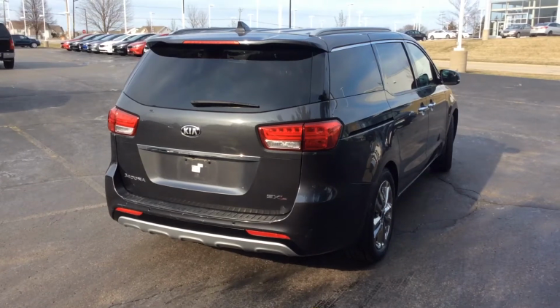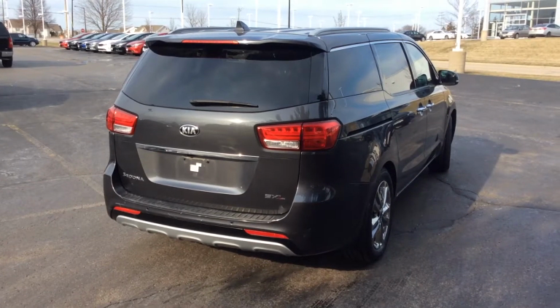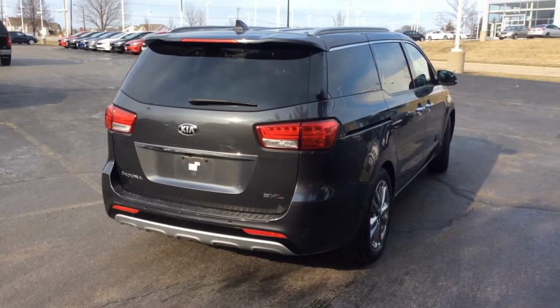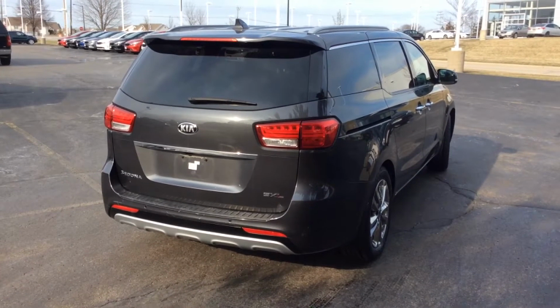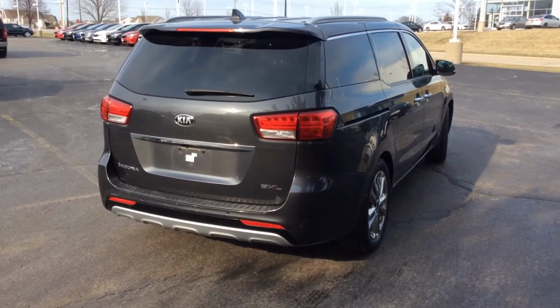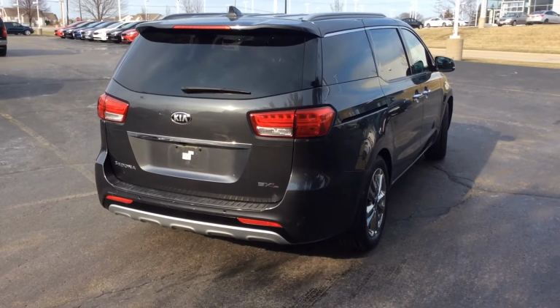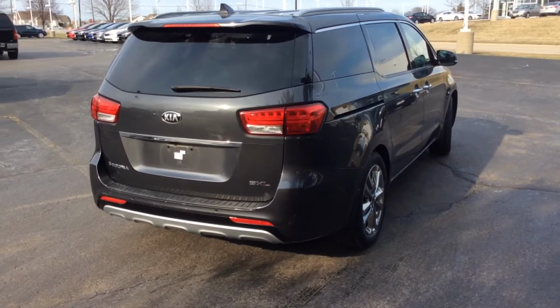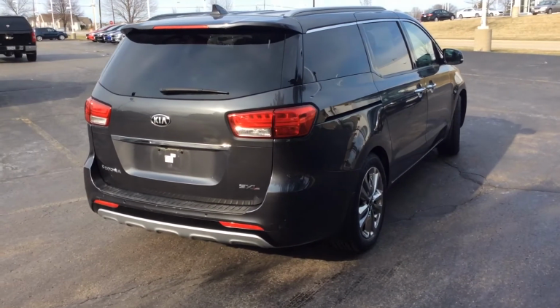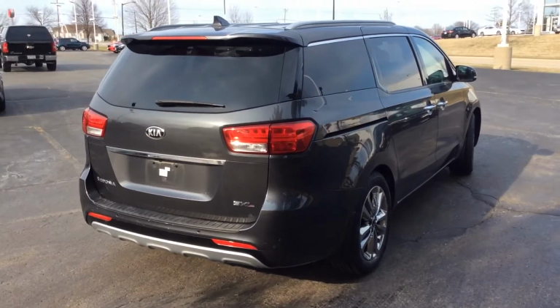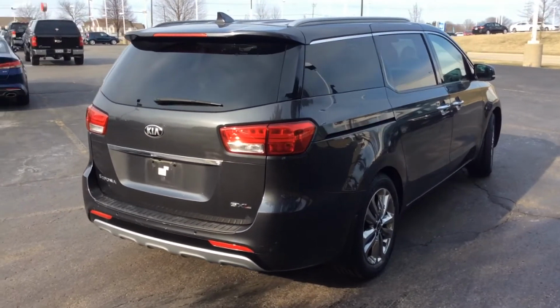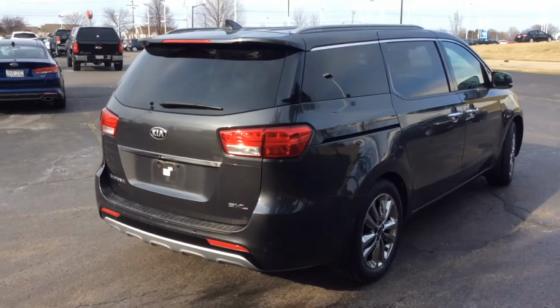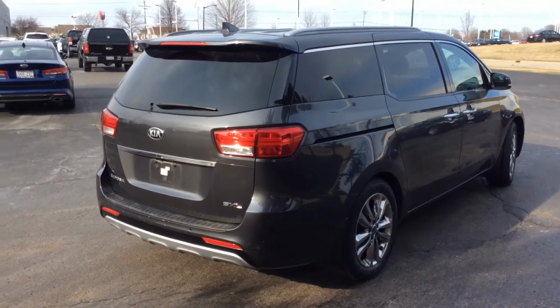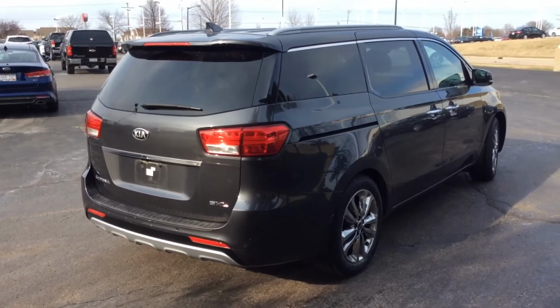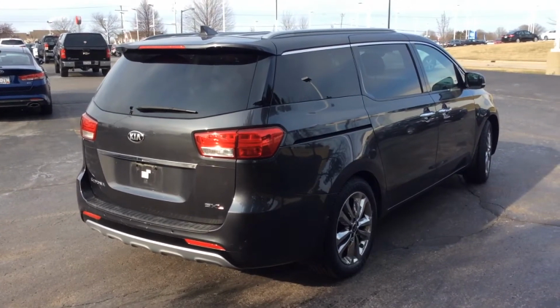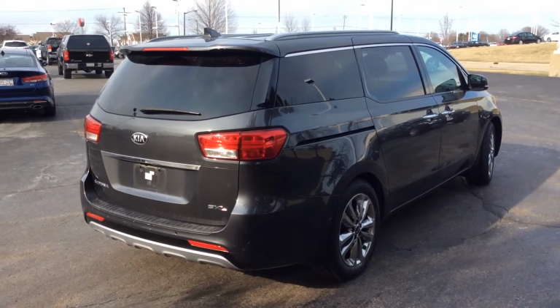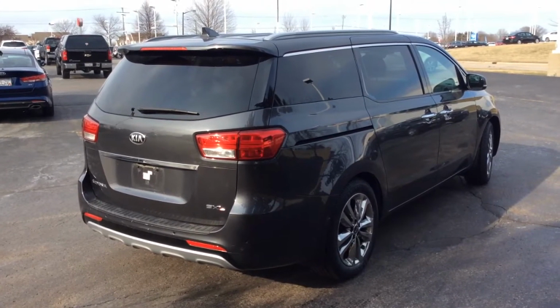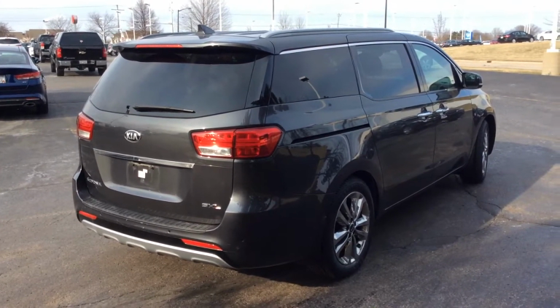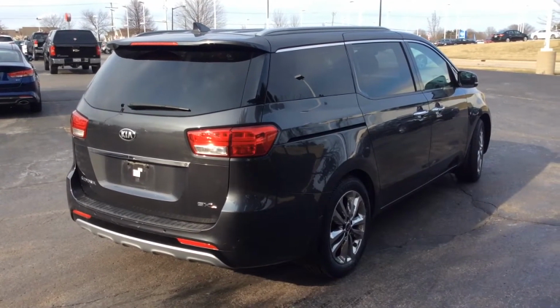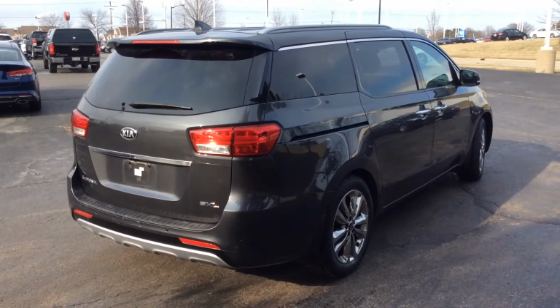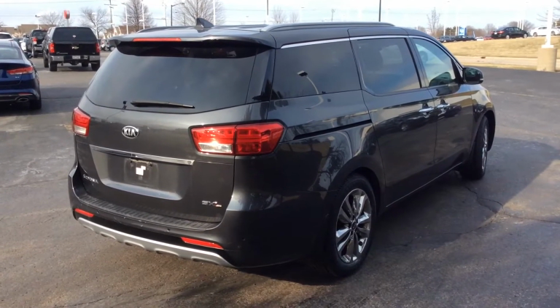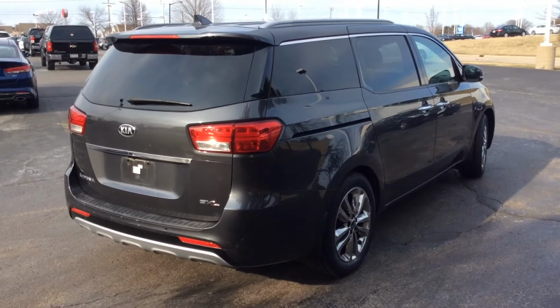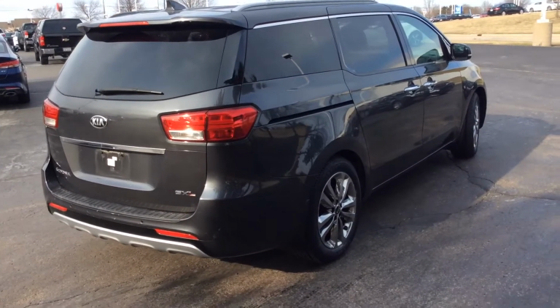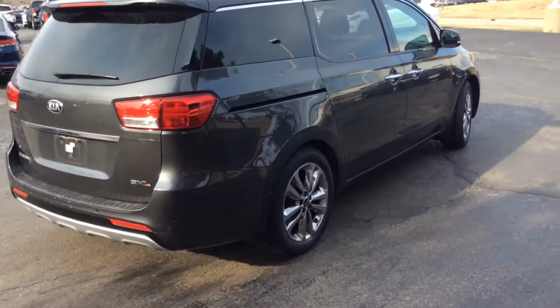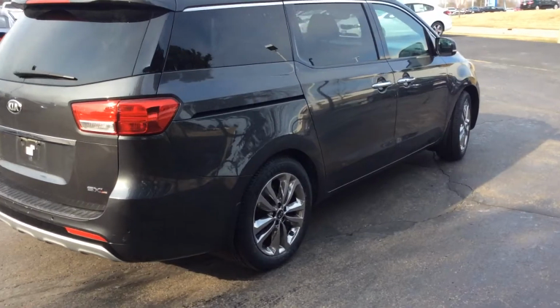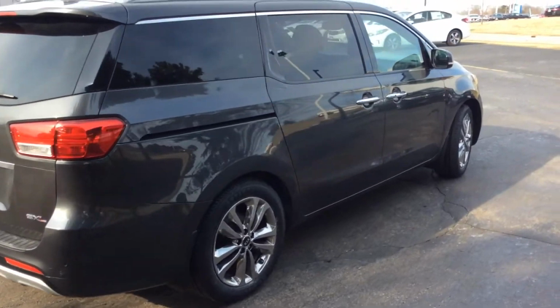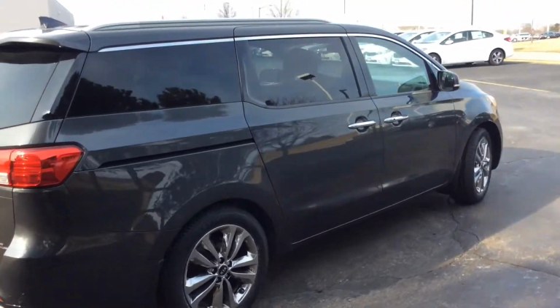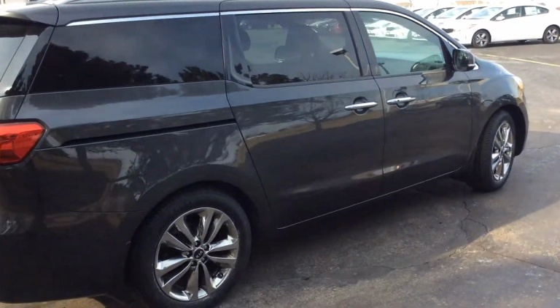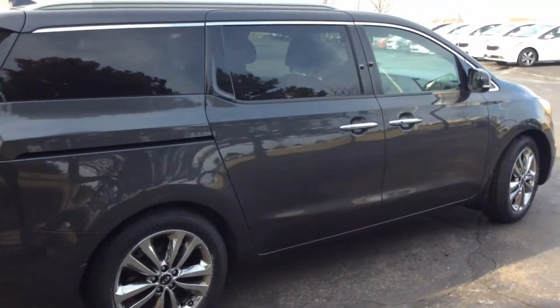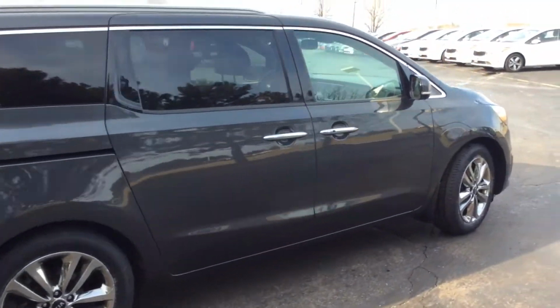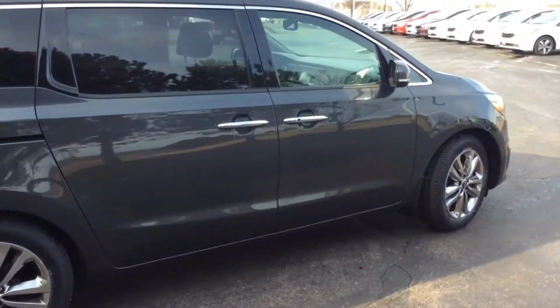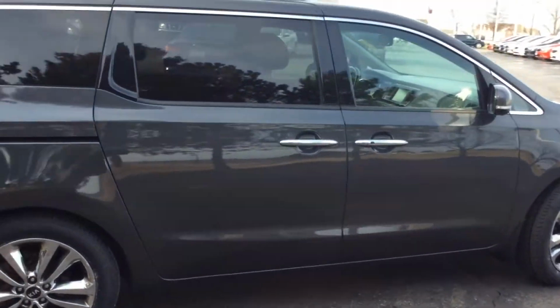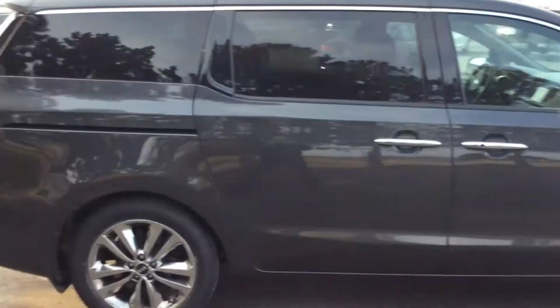Thanks for reaching out to Boucher & Ports of Racine. This is a just-turned-in lease 2015 Kia Sedona SX Limited, fully inspected by our Kia factory-certified technicians.